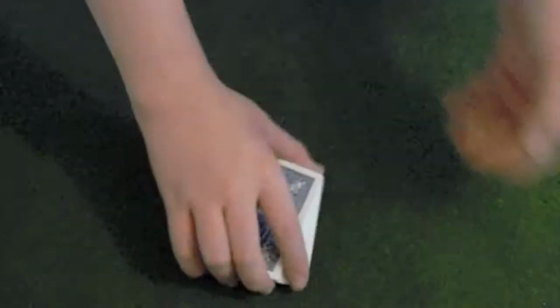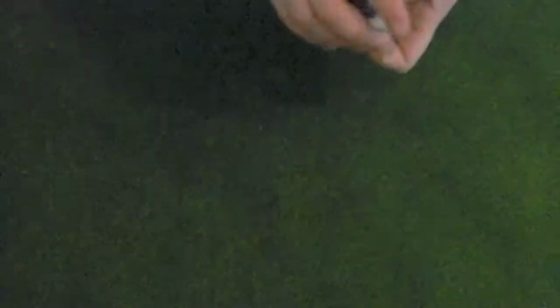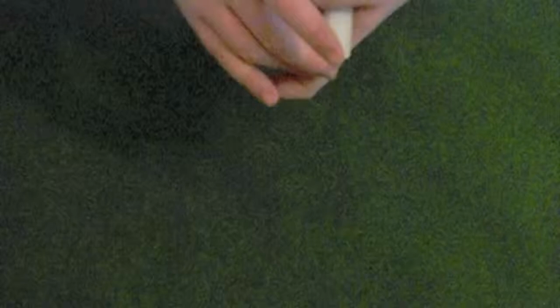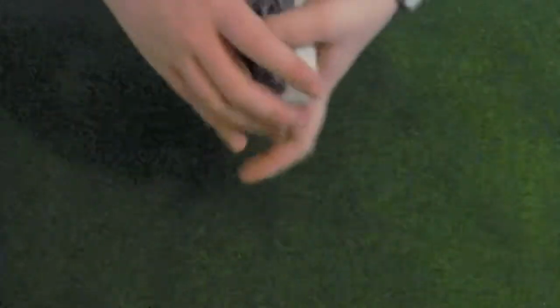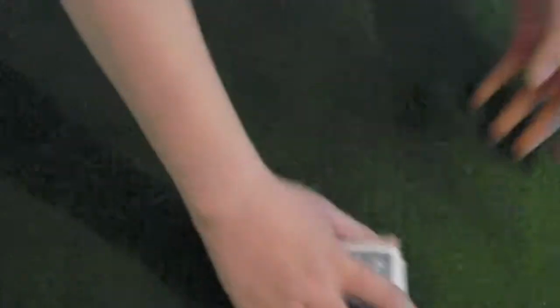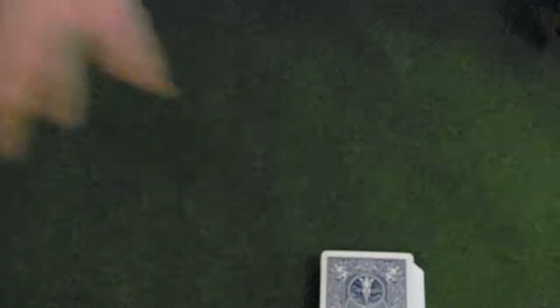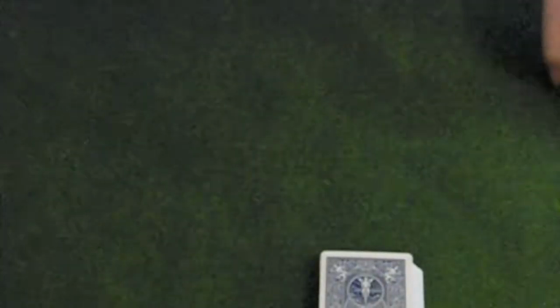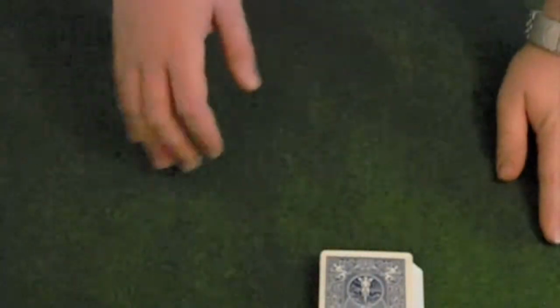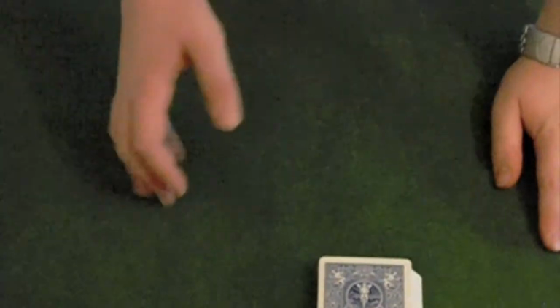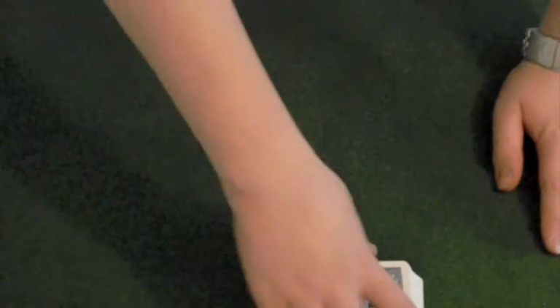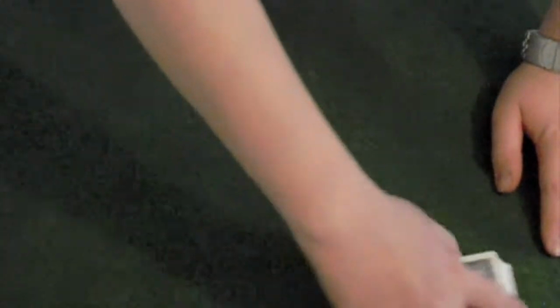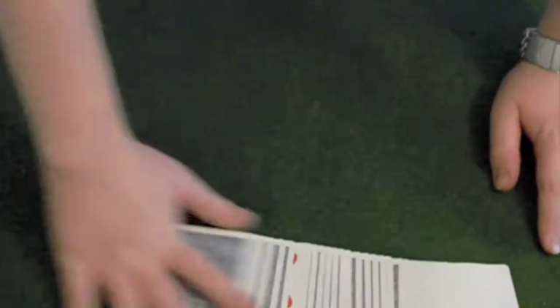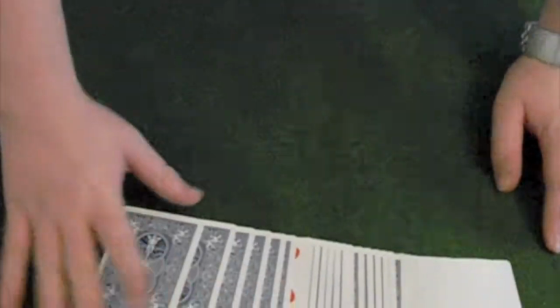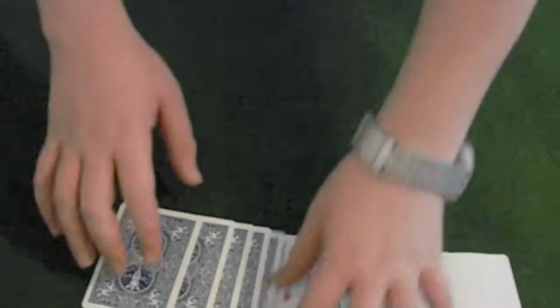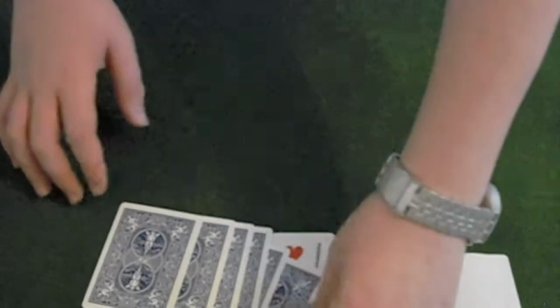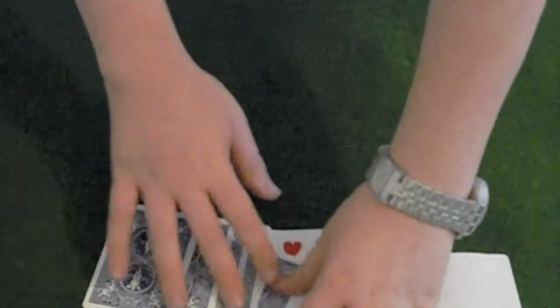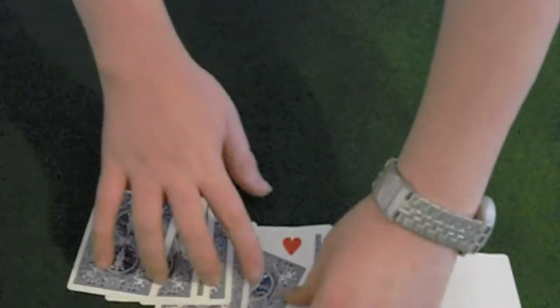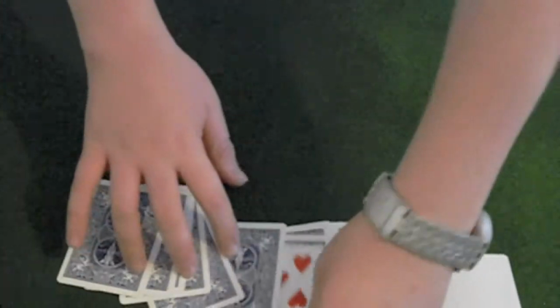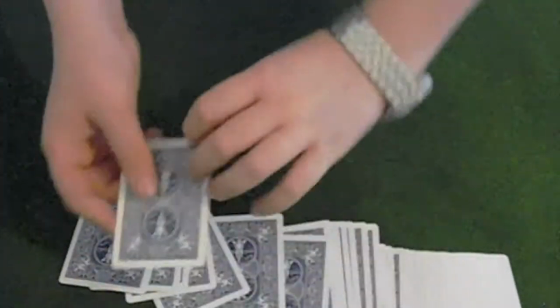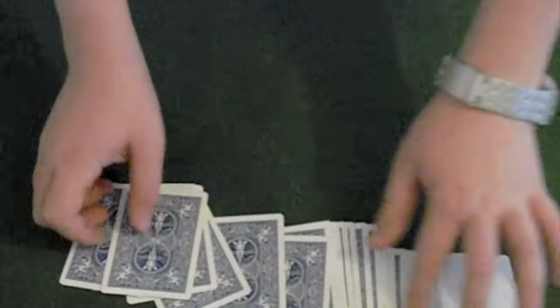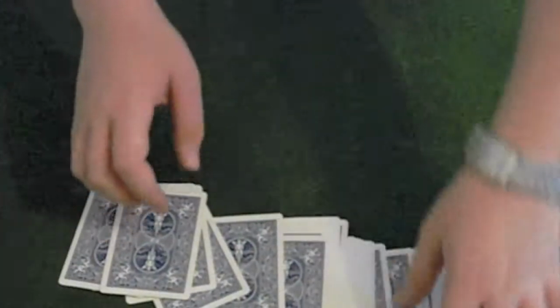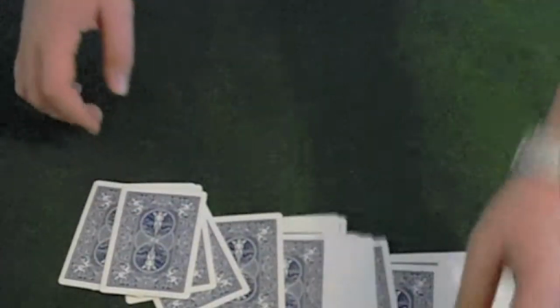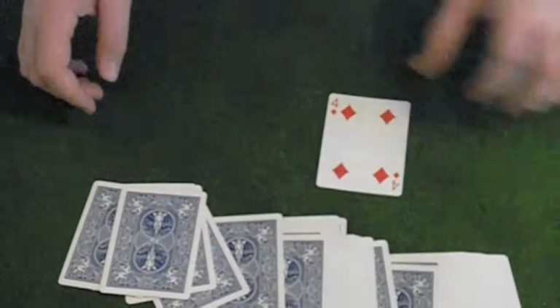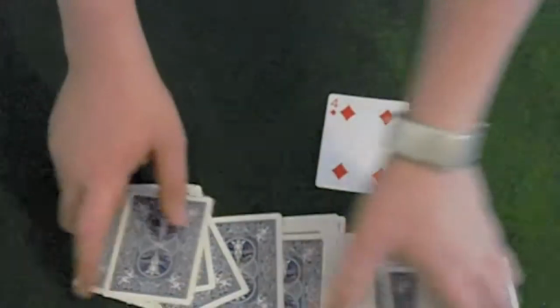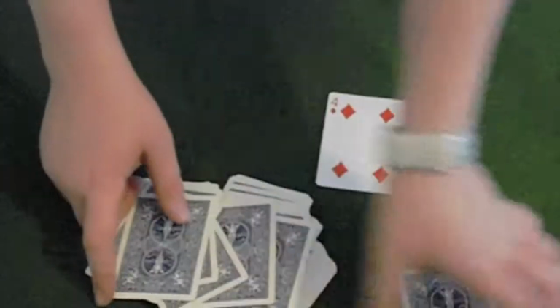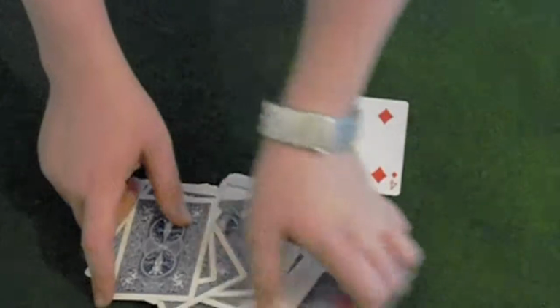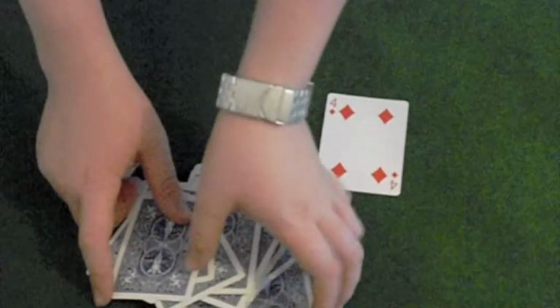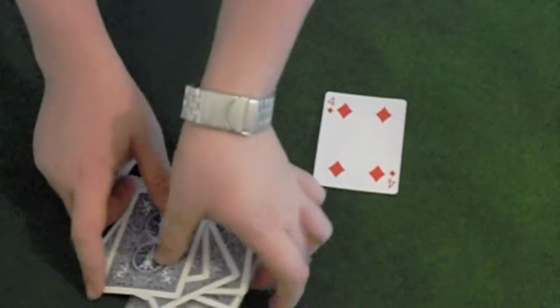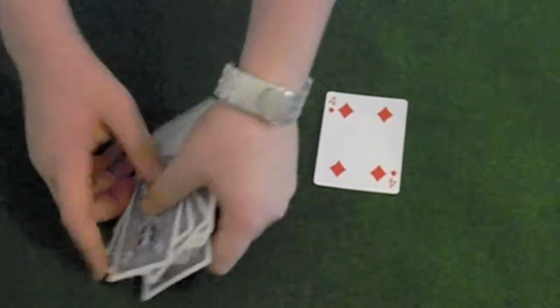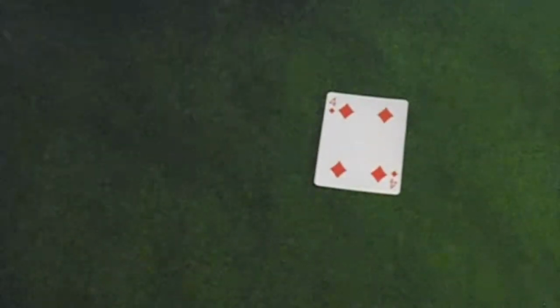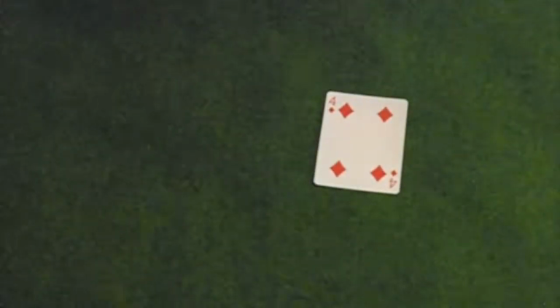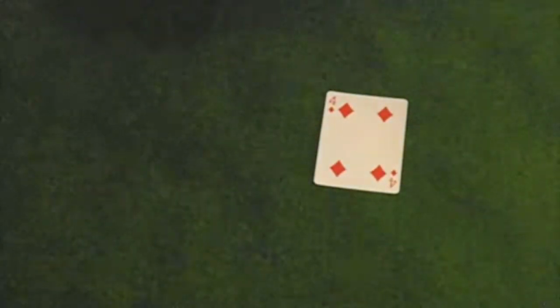Hi guys, Adam here from Diamonds. I'm just going to show you a short trick. What I do is just get a player to select a card from the middle. So say they pick this card, the four of diamonds. It's a beautiful card.